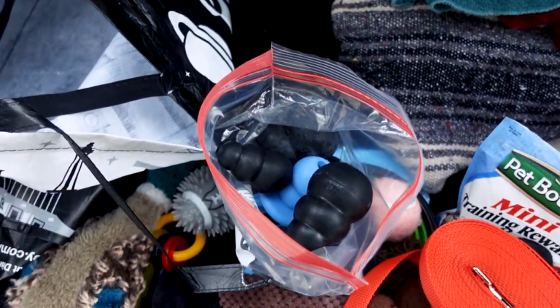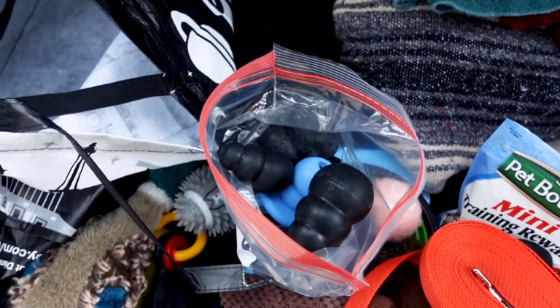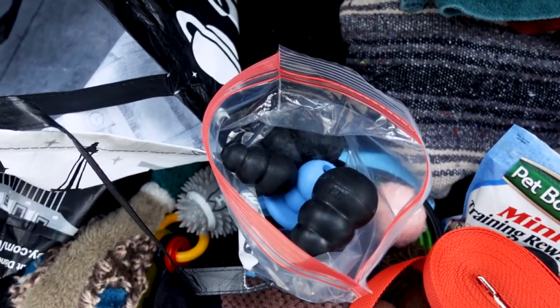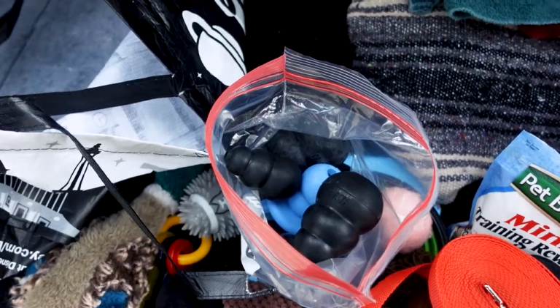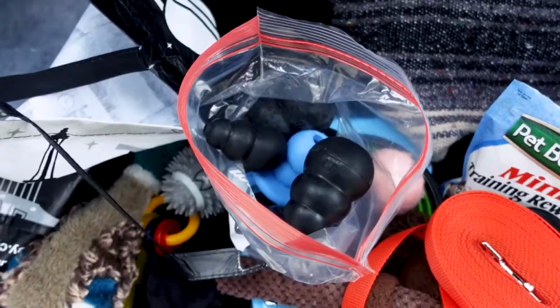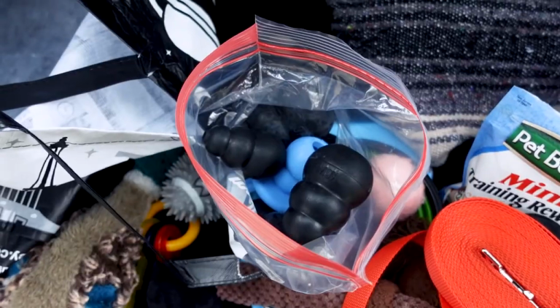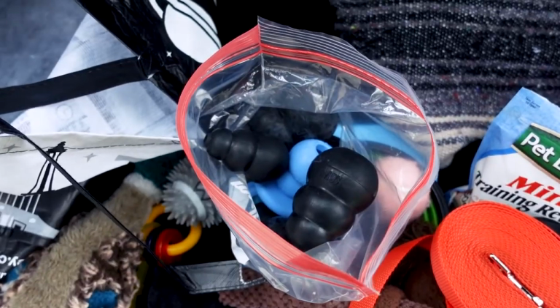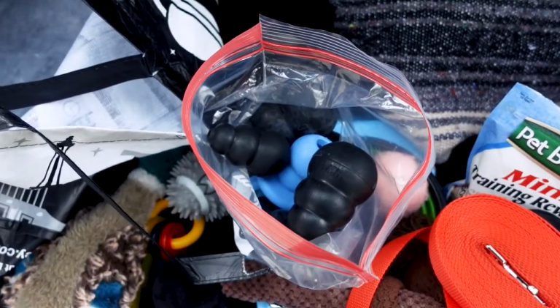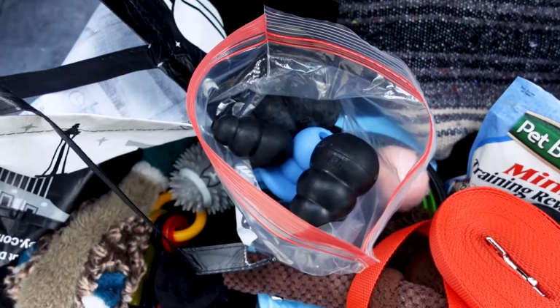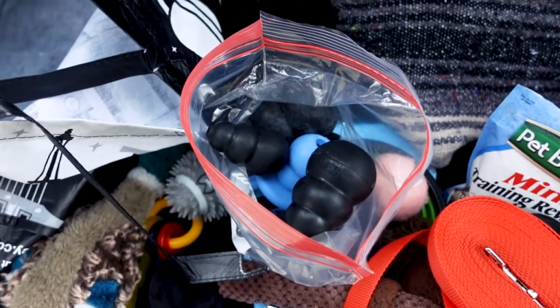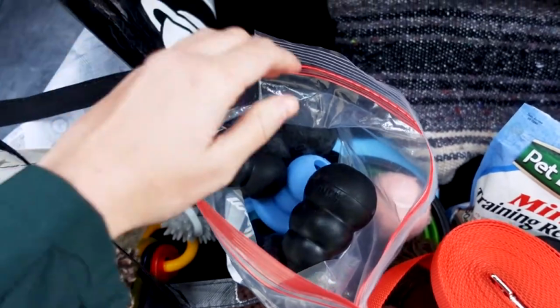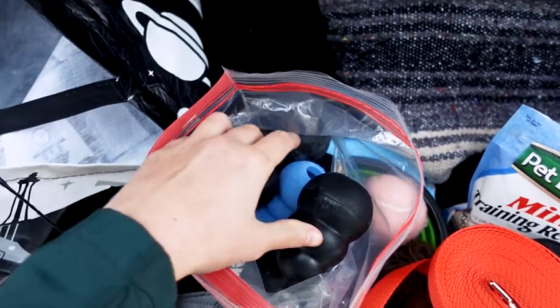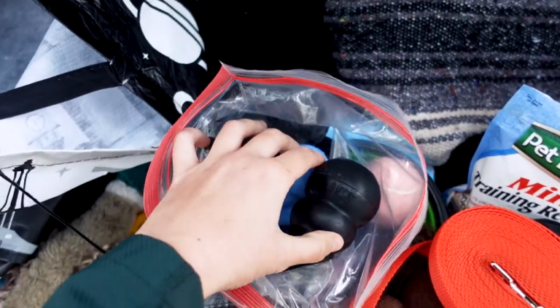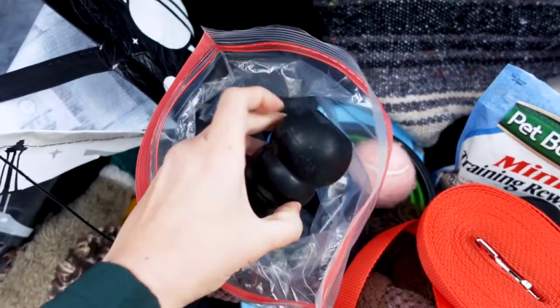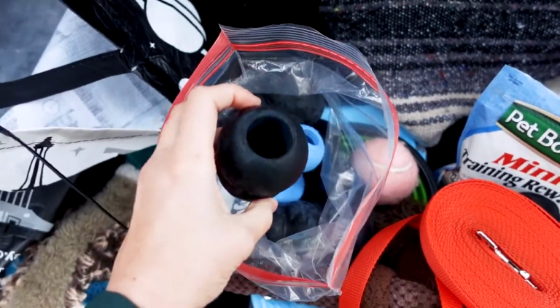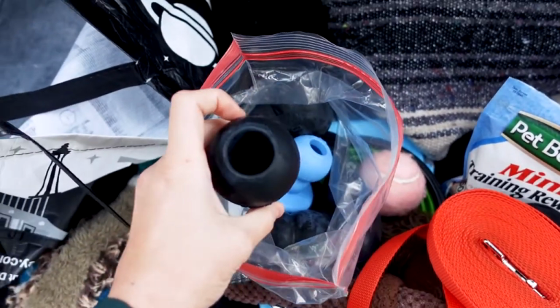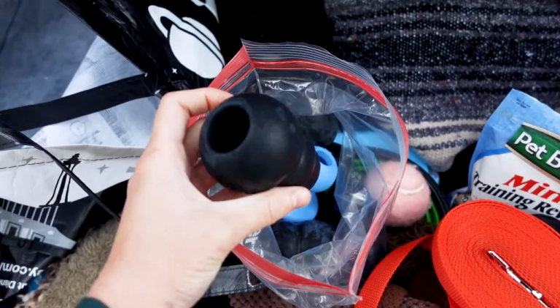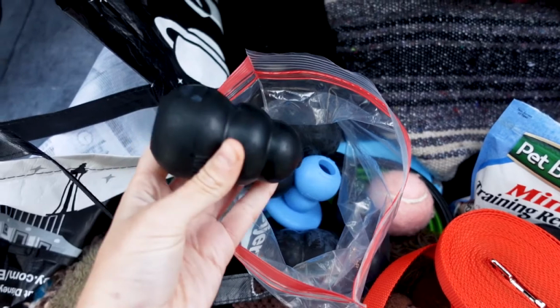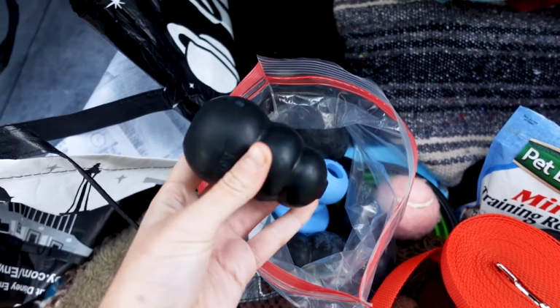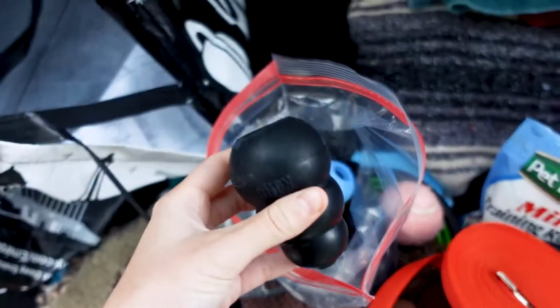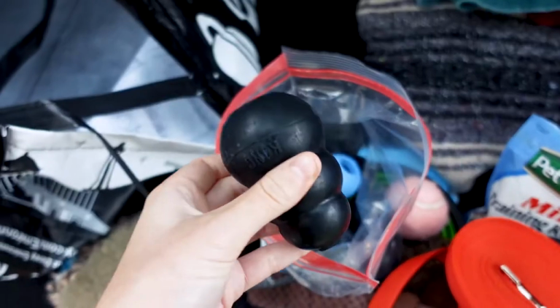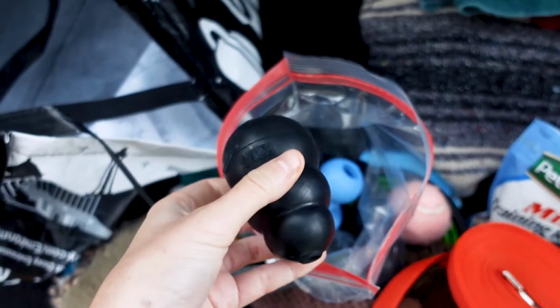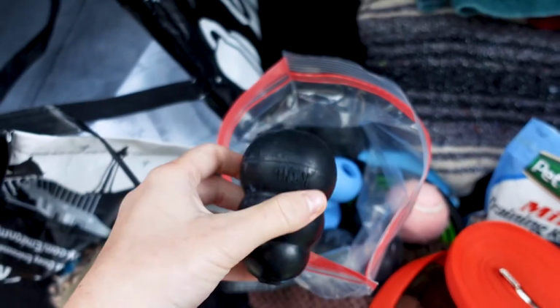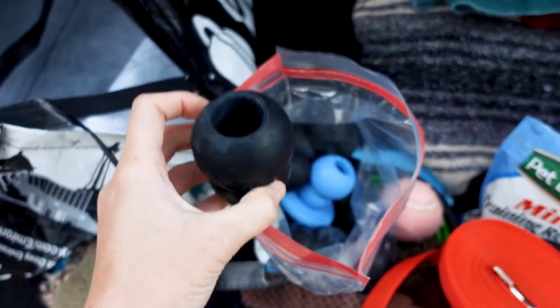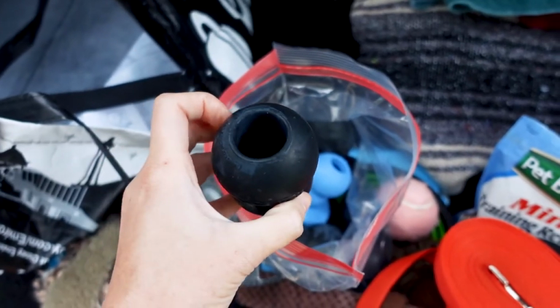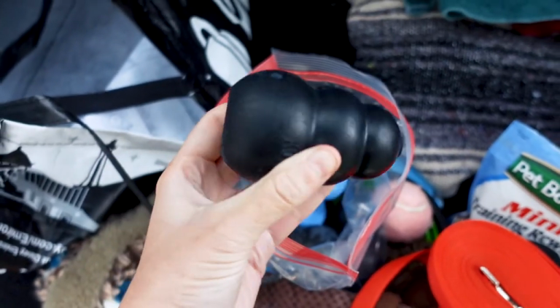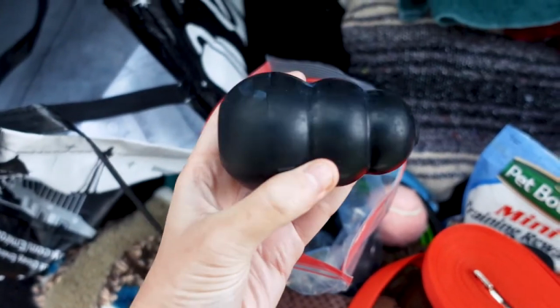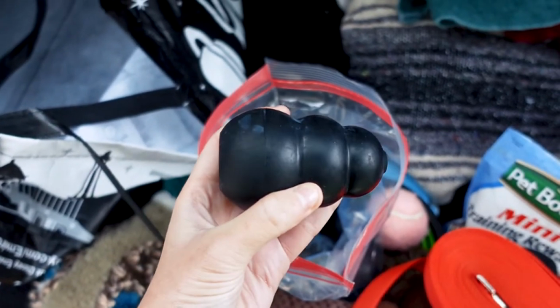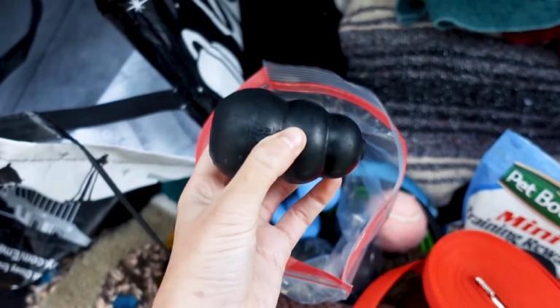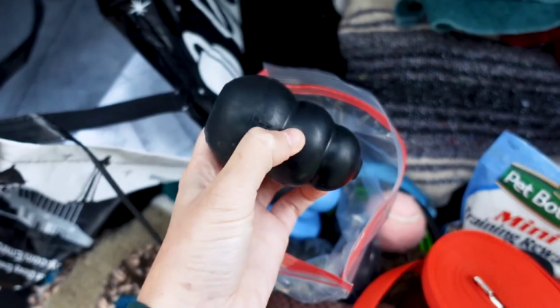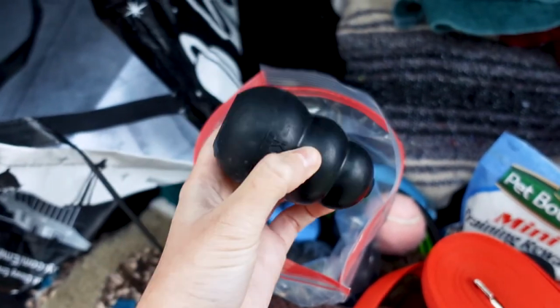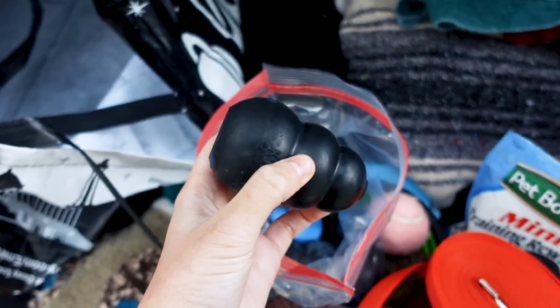Then when you're ready to leave, put them in a cooler or a cooler bag. And if you are ever somewhere where you need him to be occupied for like an hour, these Kongs are literal lifesavers.